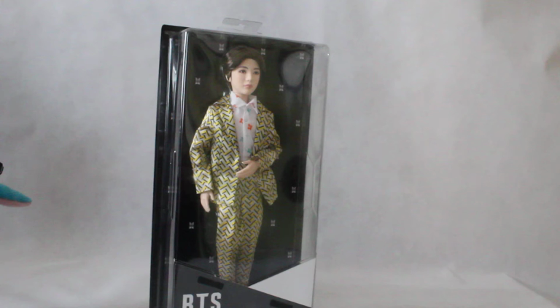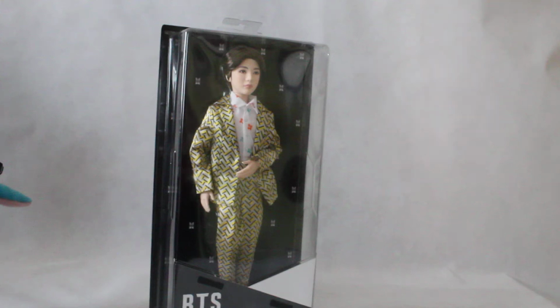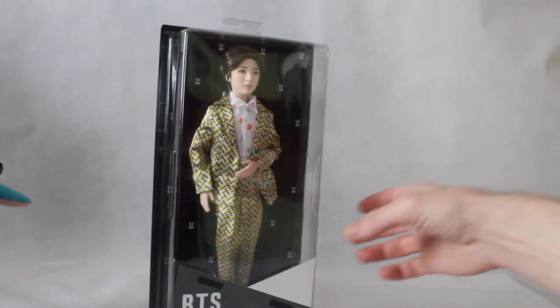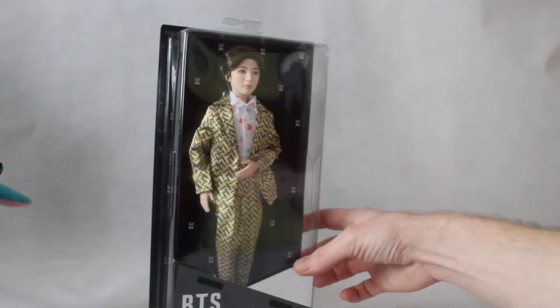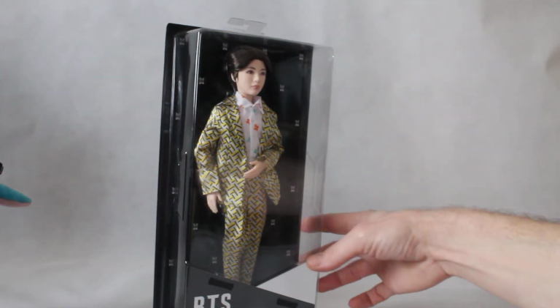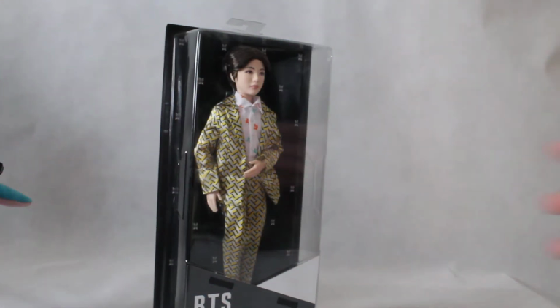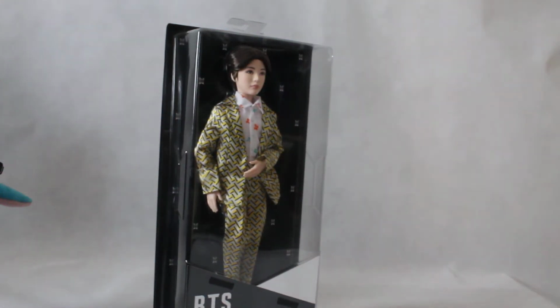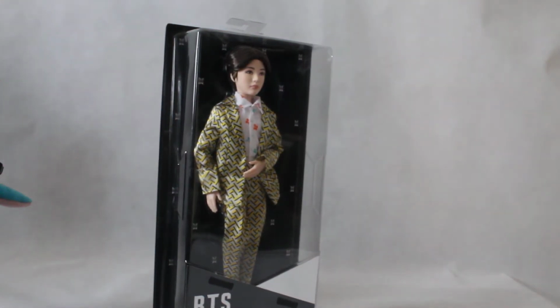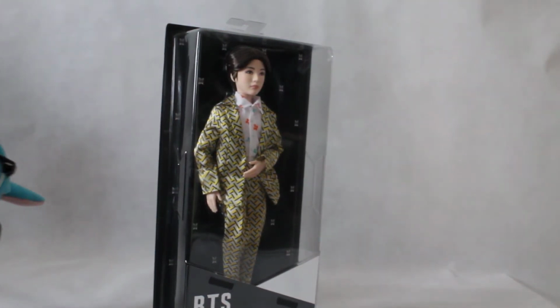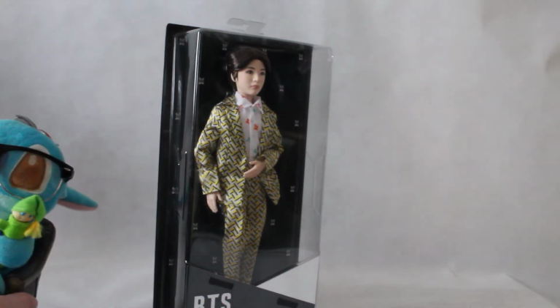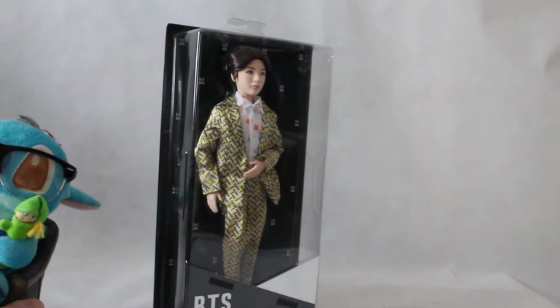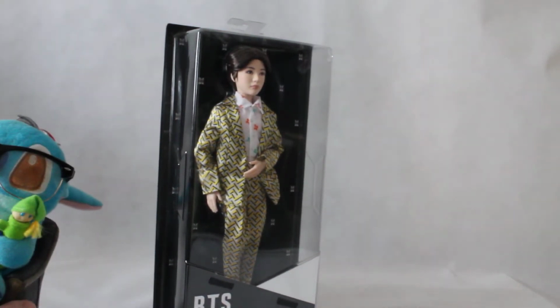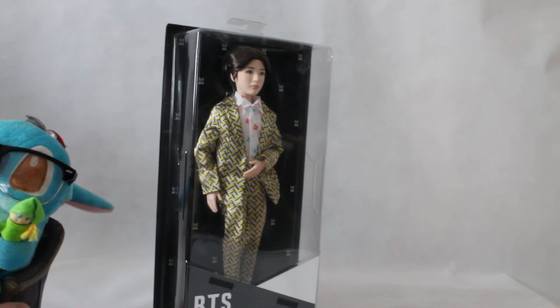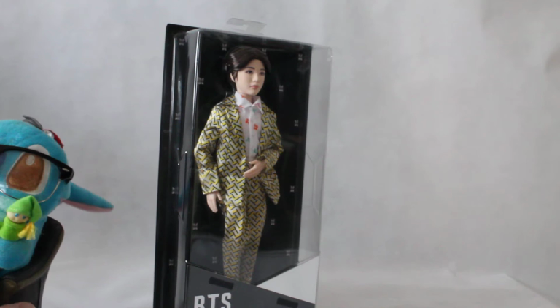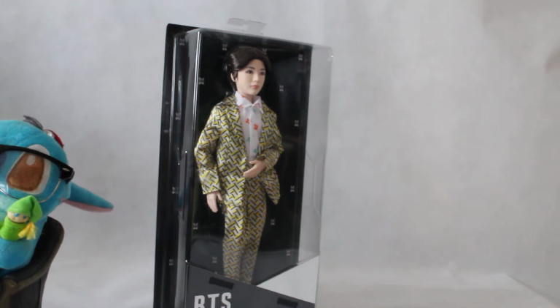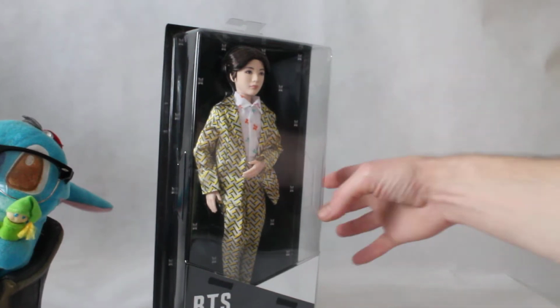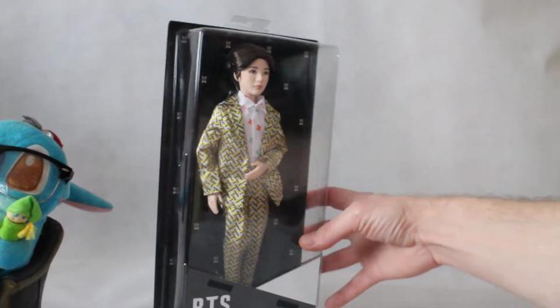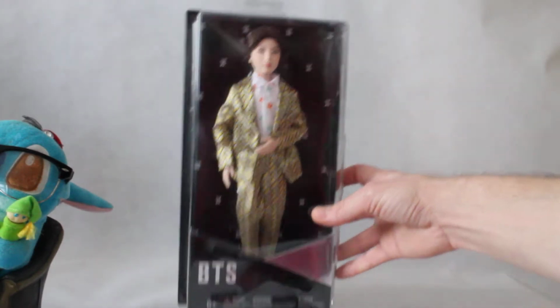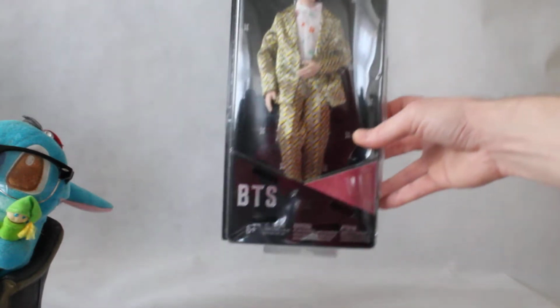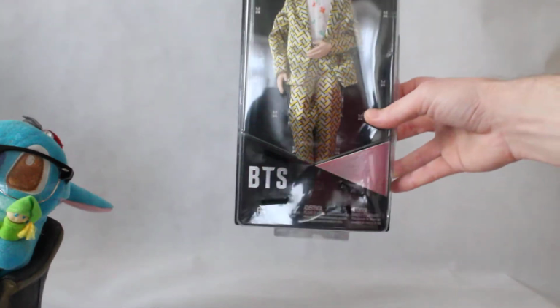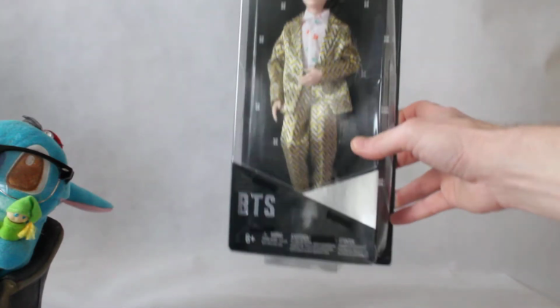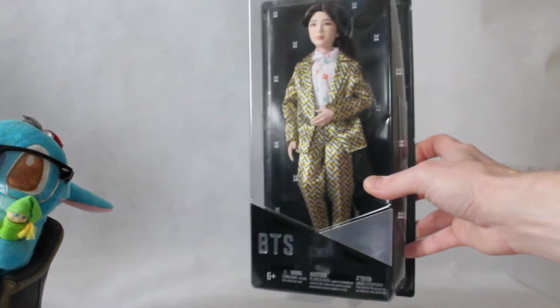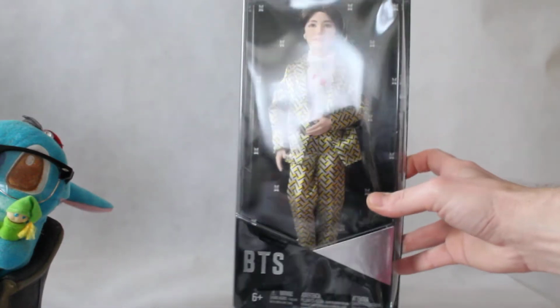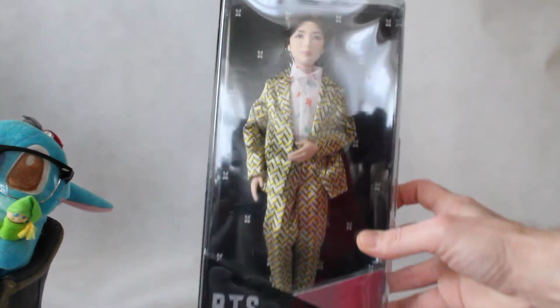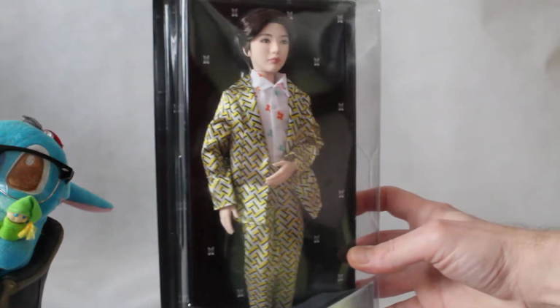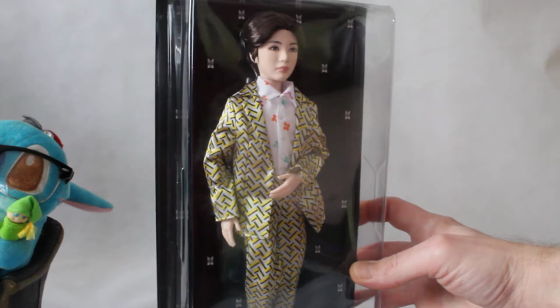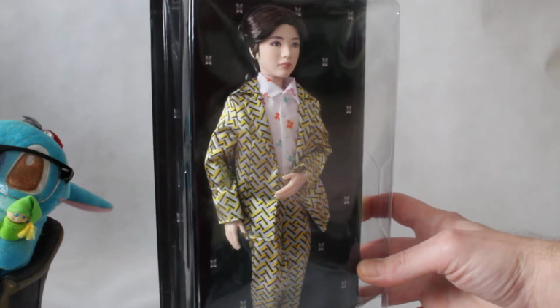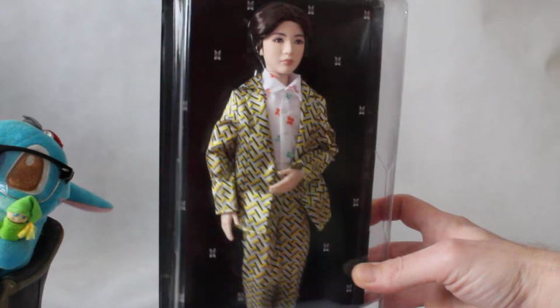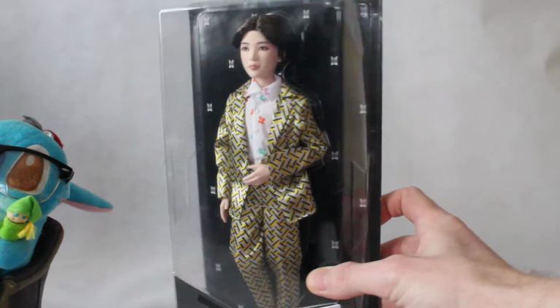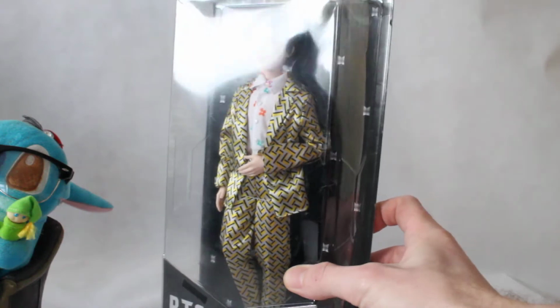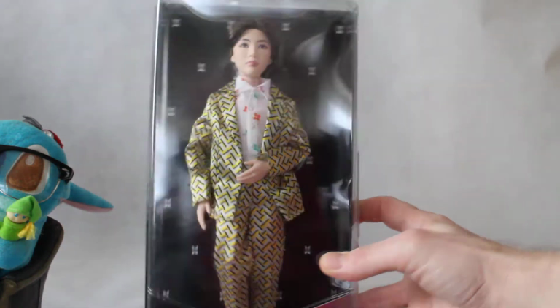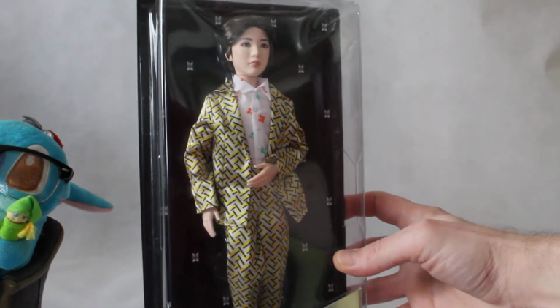Hey hey! It's the Chee Reviews! And today we have the Suga BTS doll. It looks very good. Shall we get it out of the box for a look?